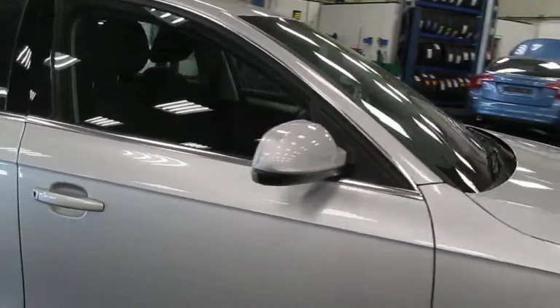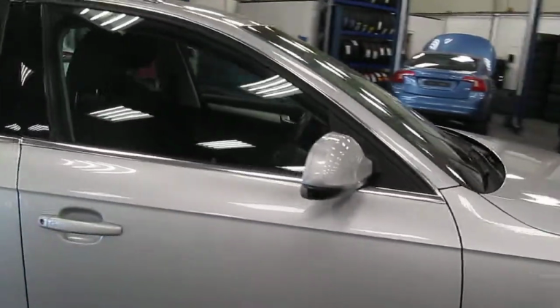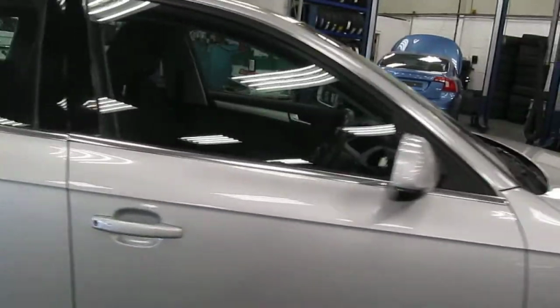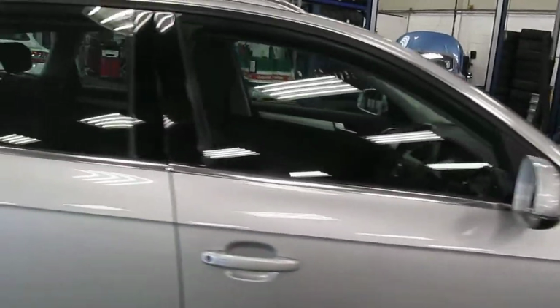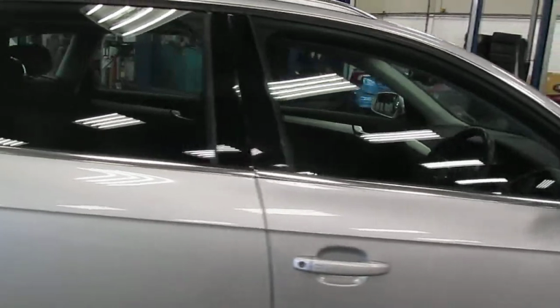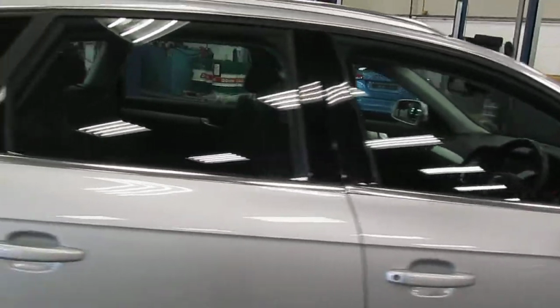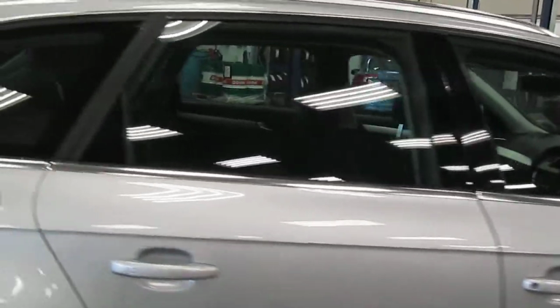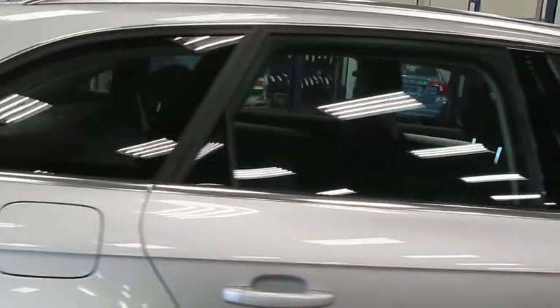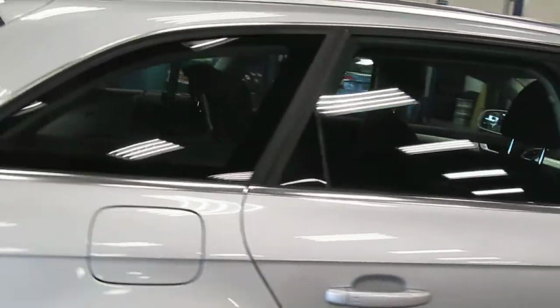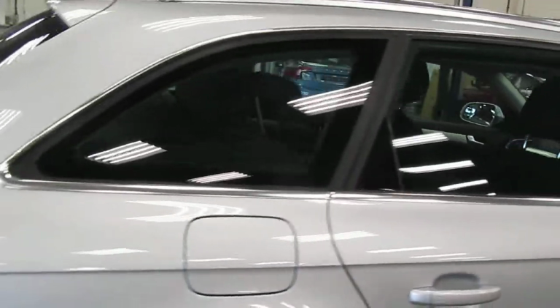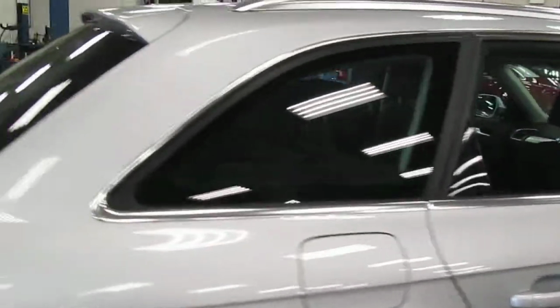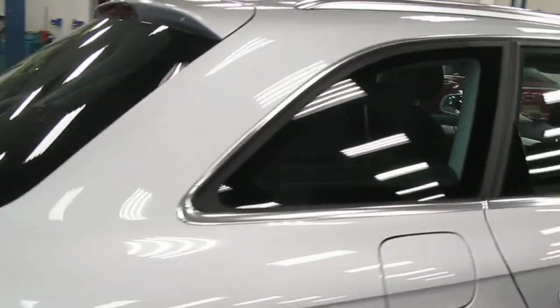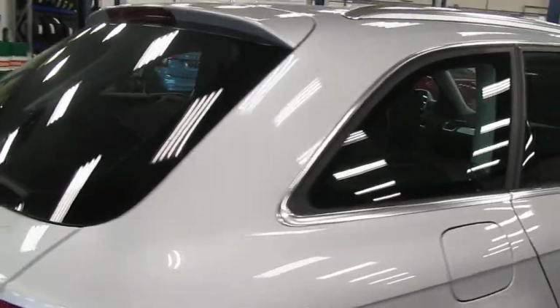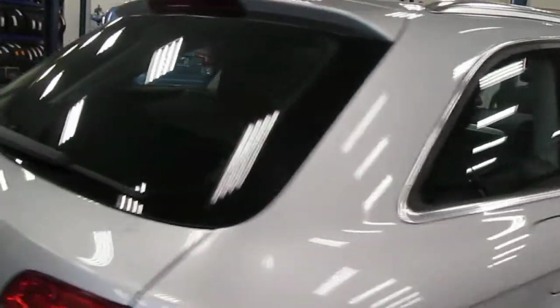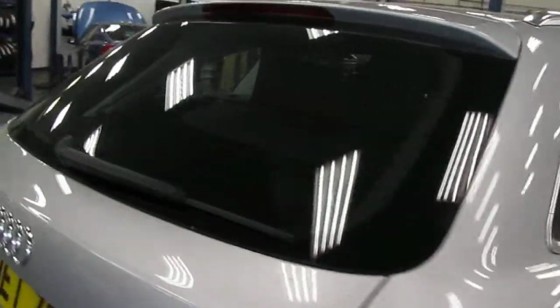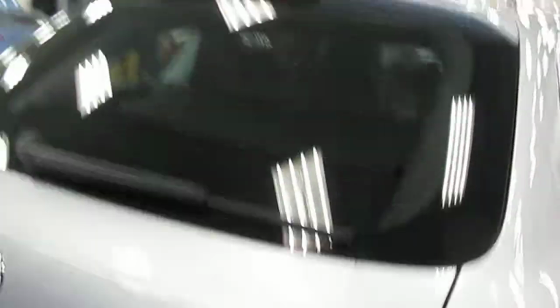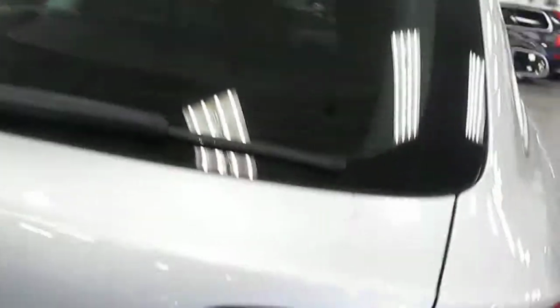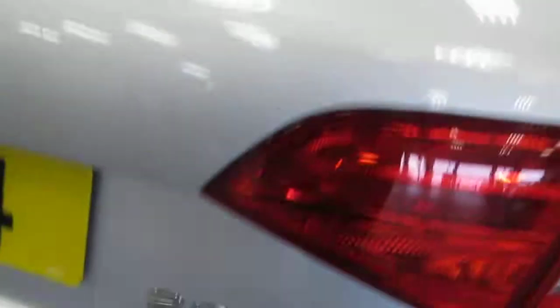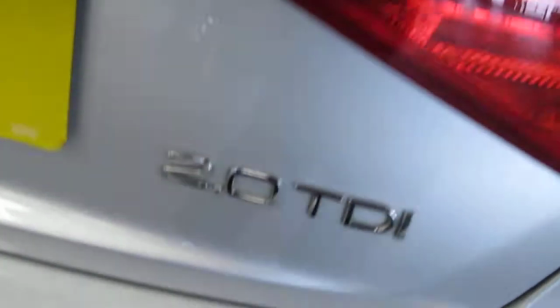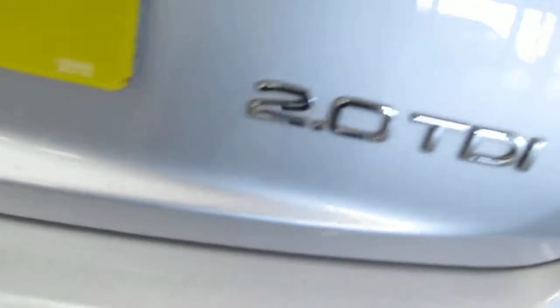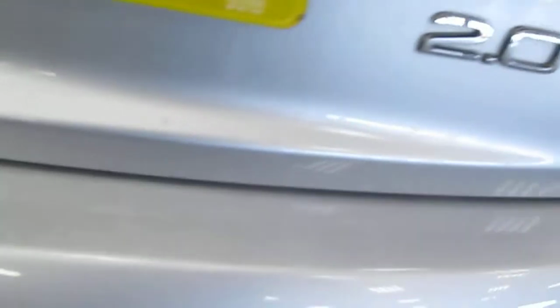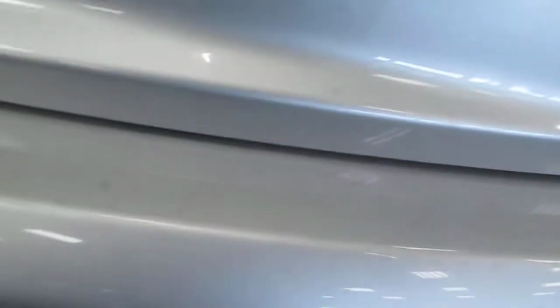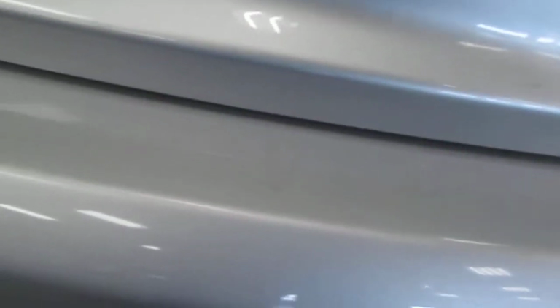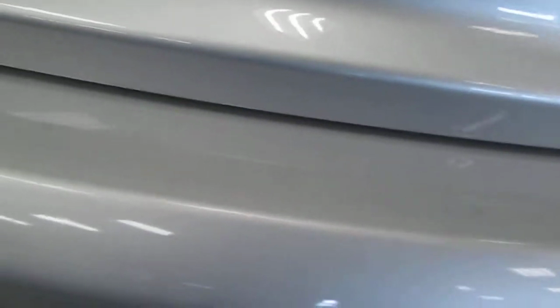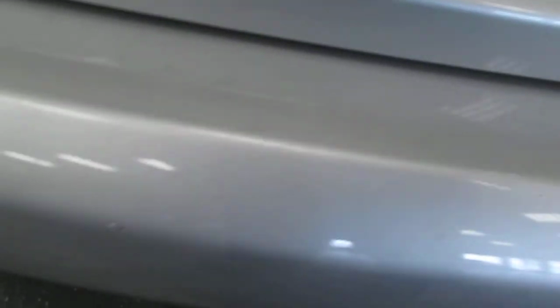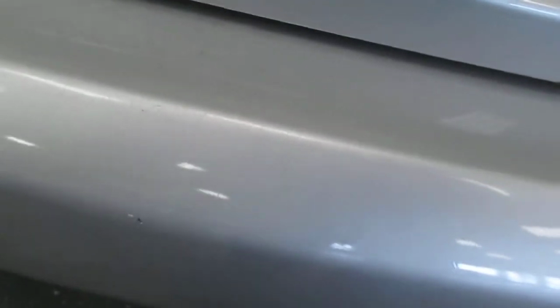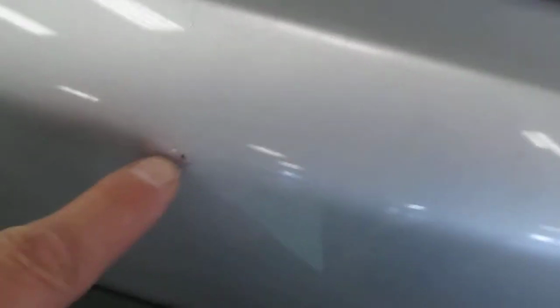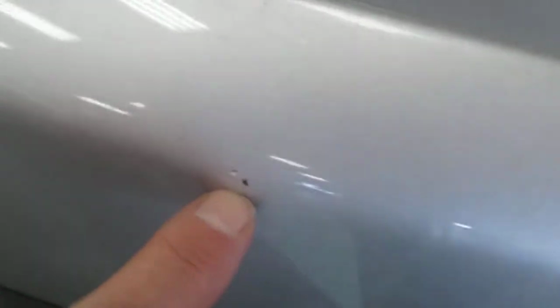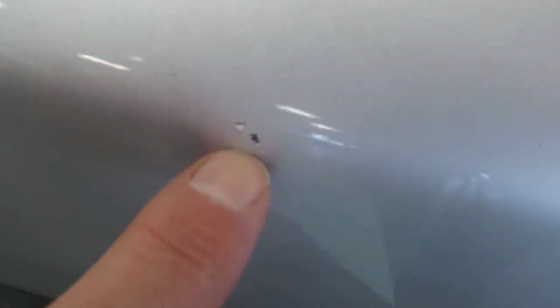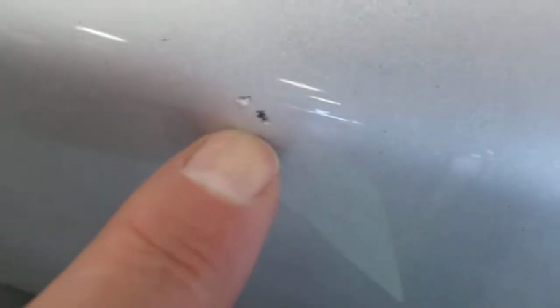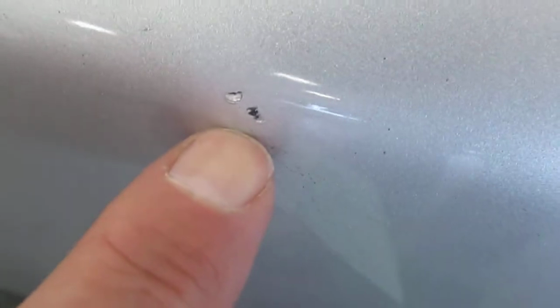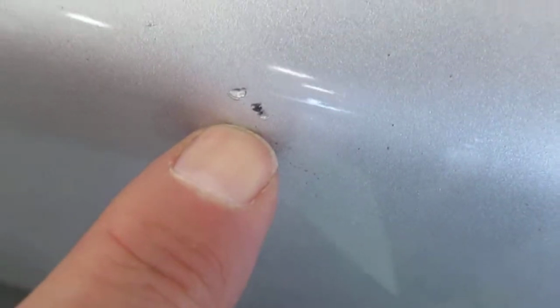Both mirrors are good, all panels are good, no damage. There are no marks on the top of the tailgate, though I've just noticed there is a small chip here on the rear bumper.